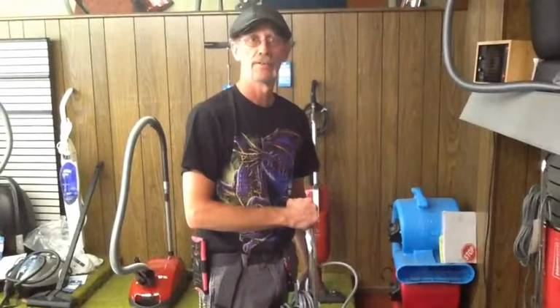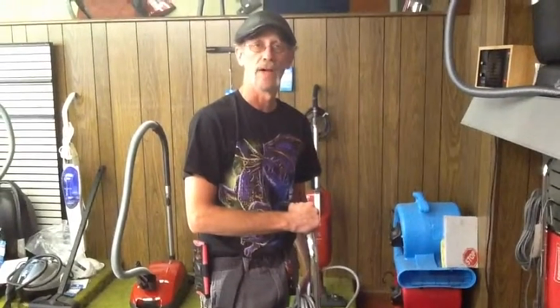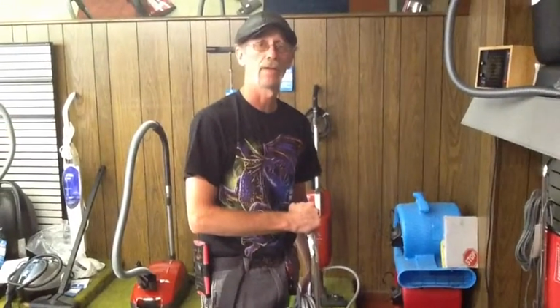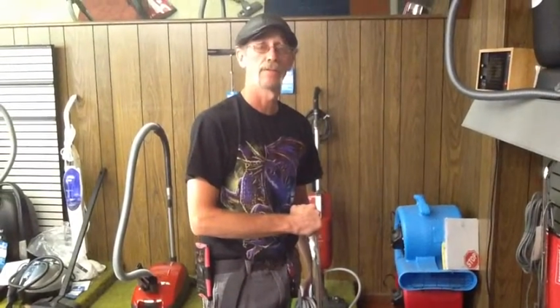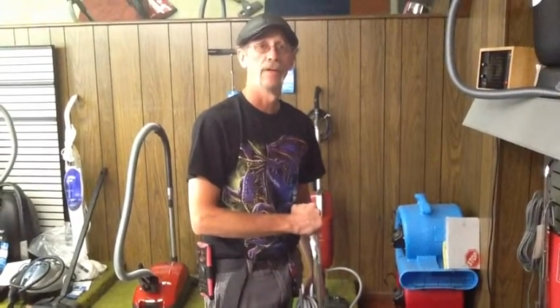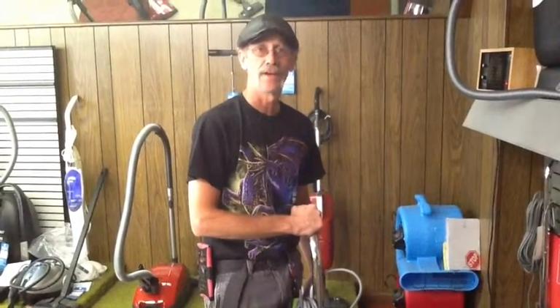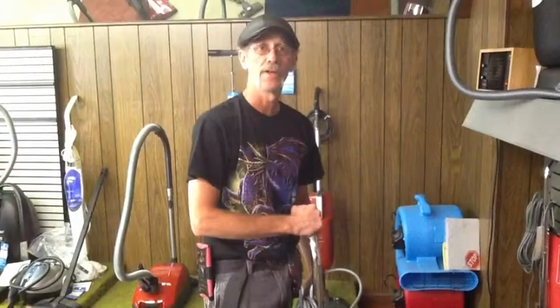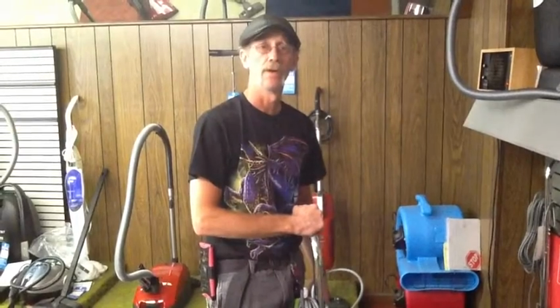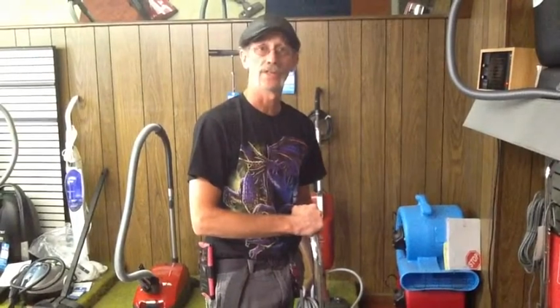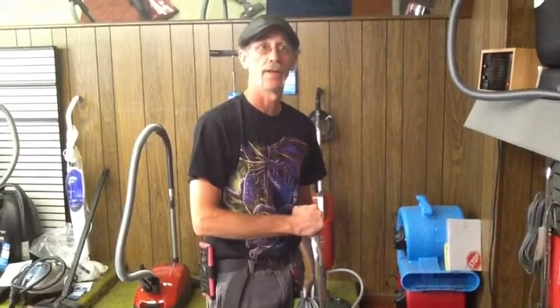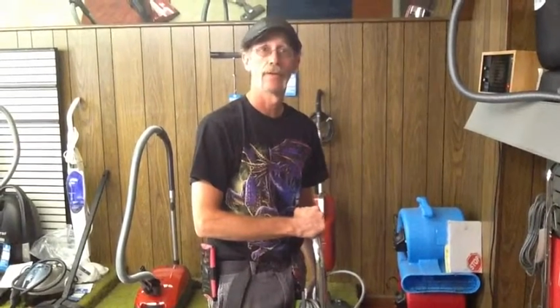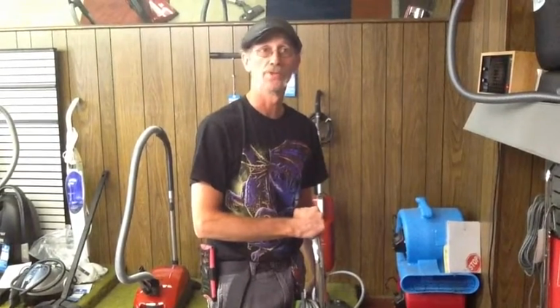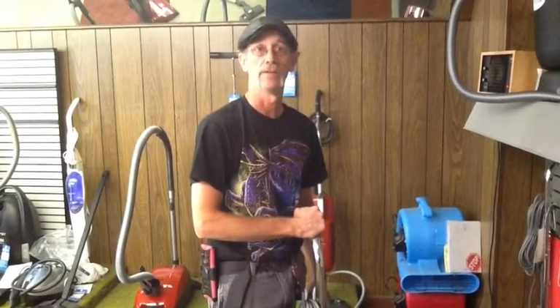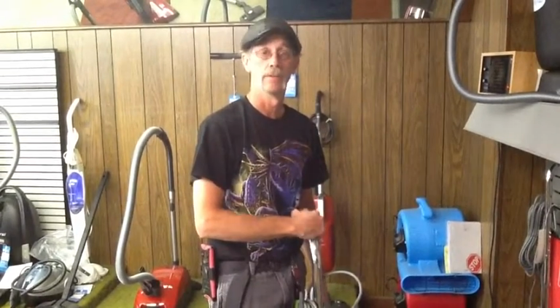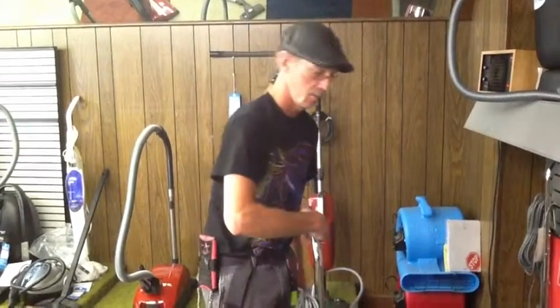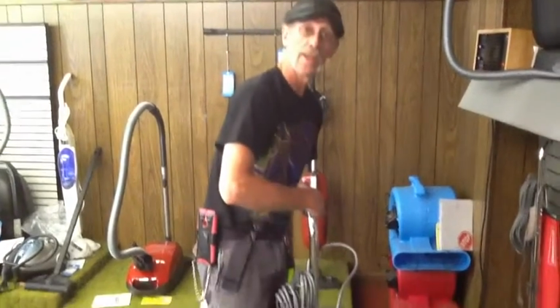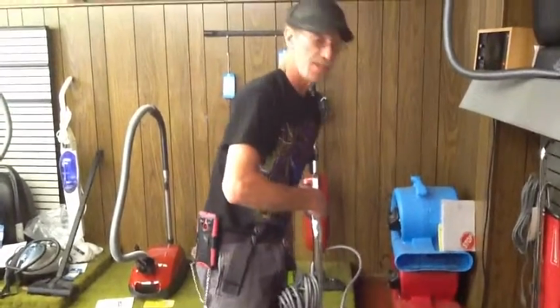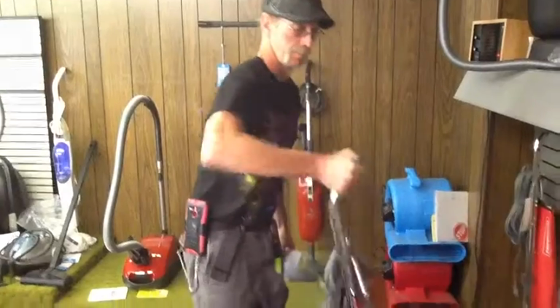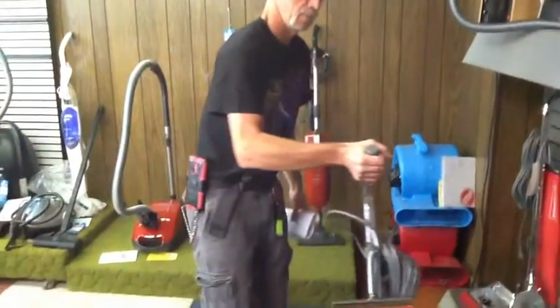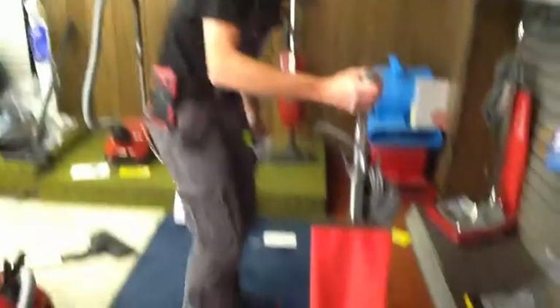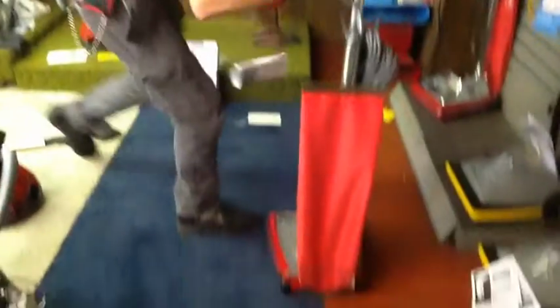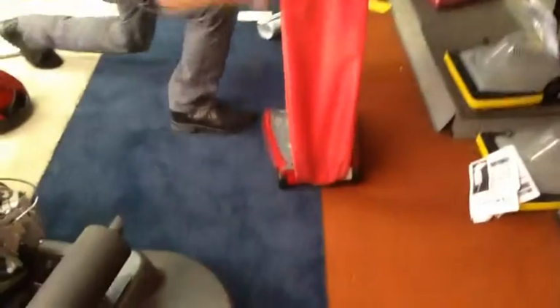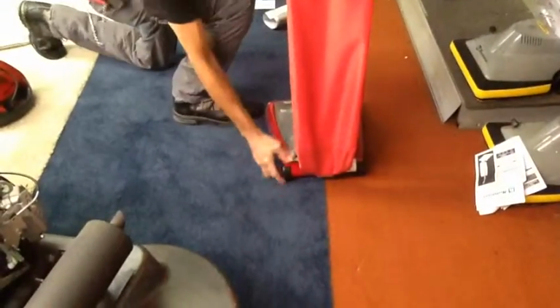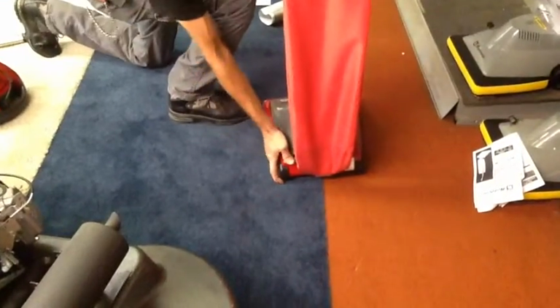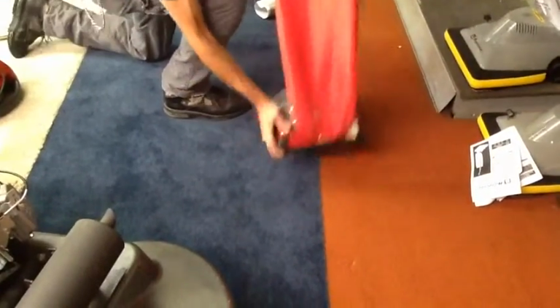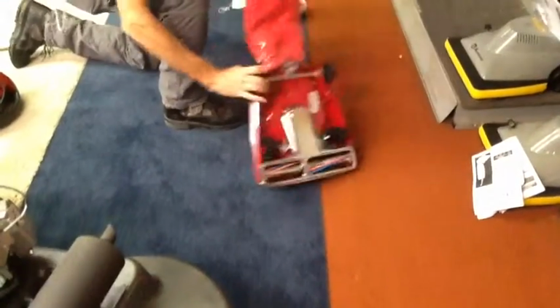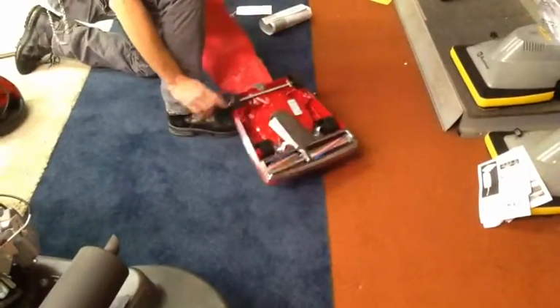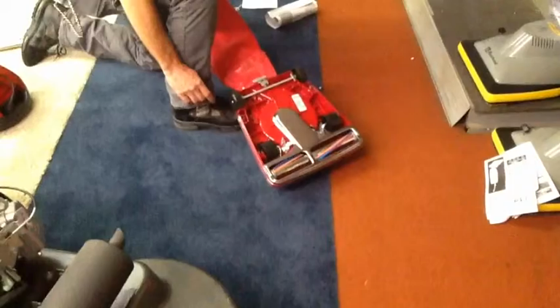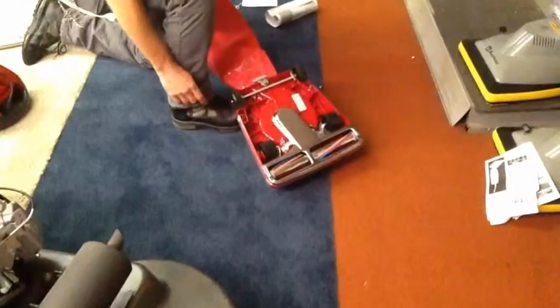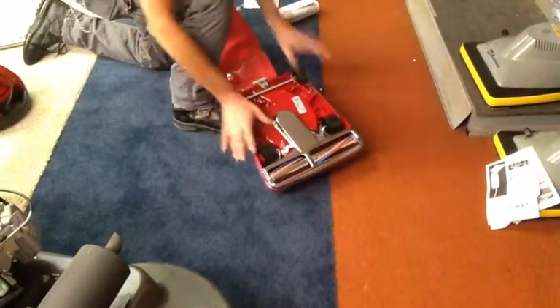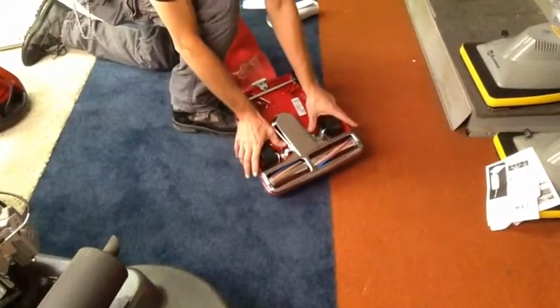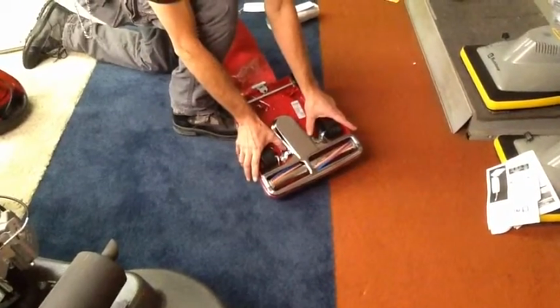Hi, my name is Jason, Bounce Vacuum Service. And this is how you change the belt on a Sanitaire commercial vacuum — it's quick and easy. Bend it around, flip the handle upside down just like that.